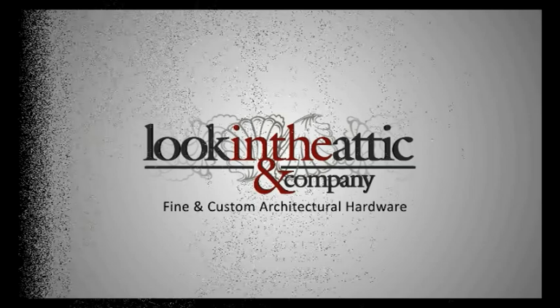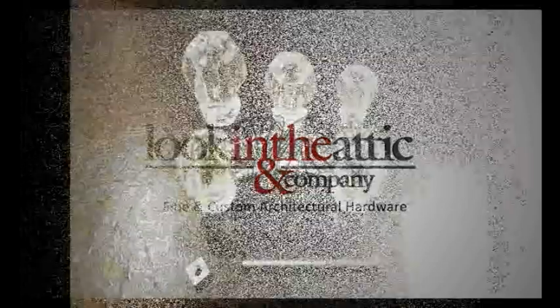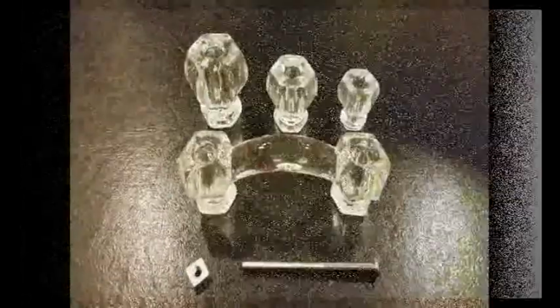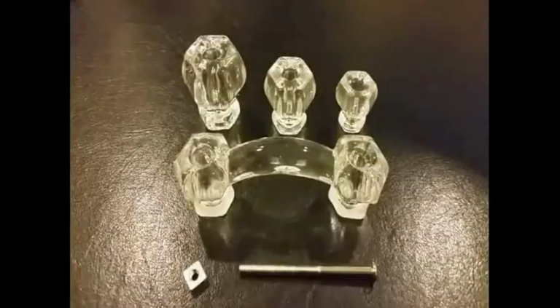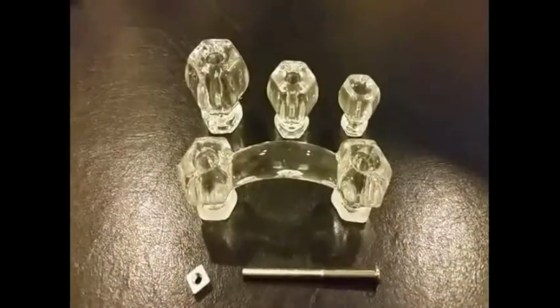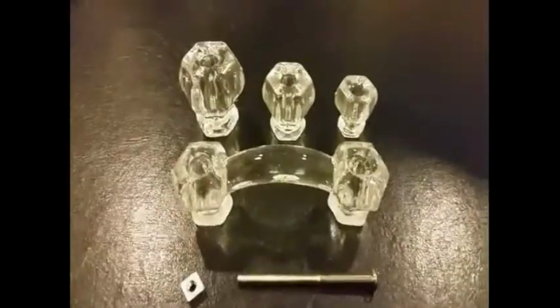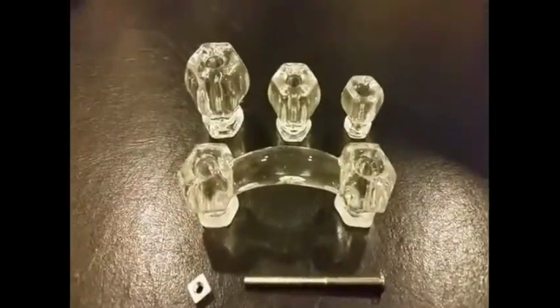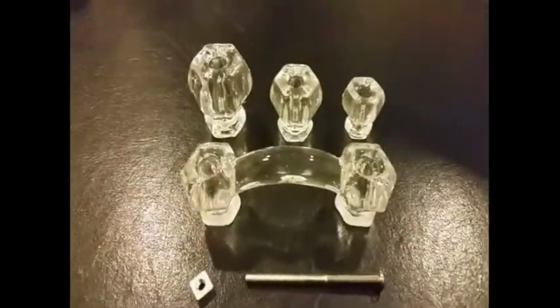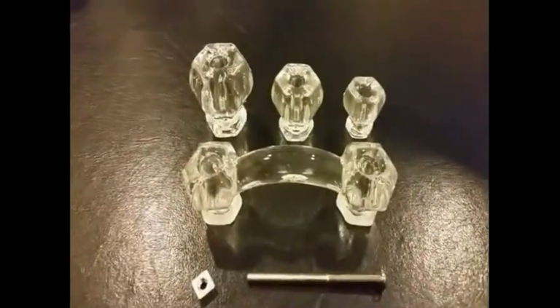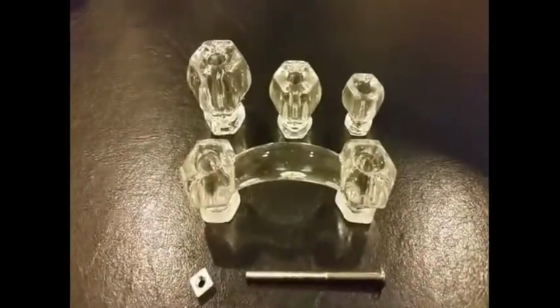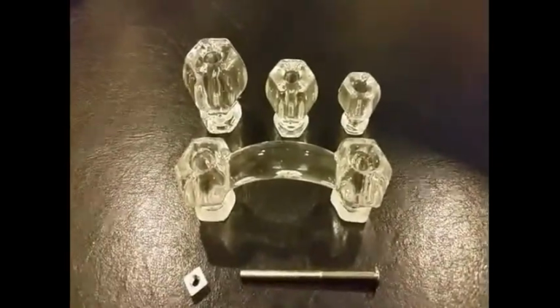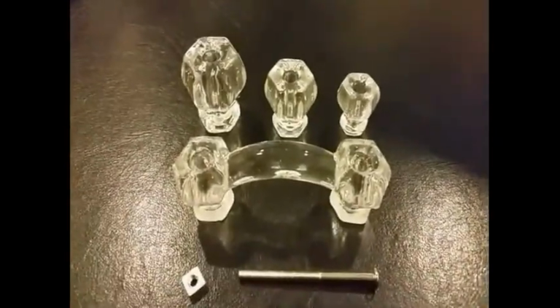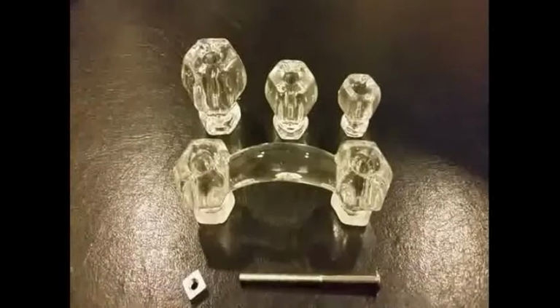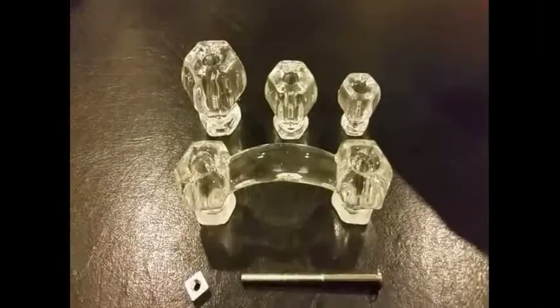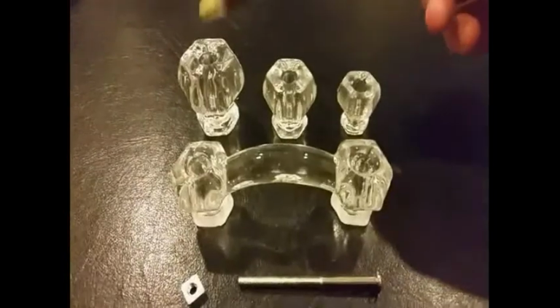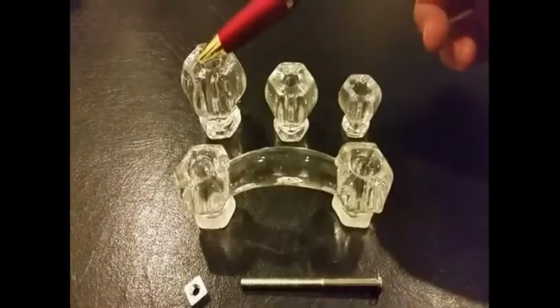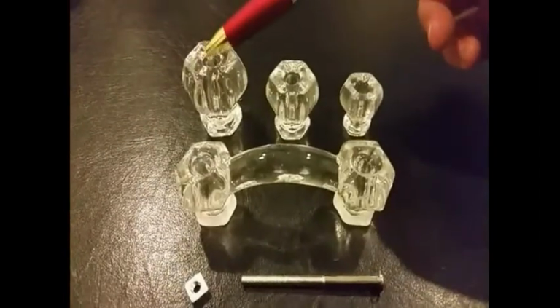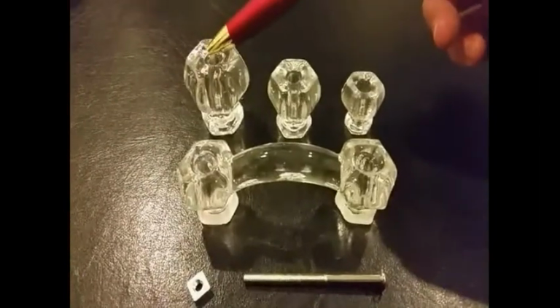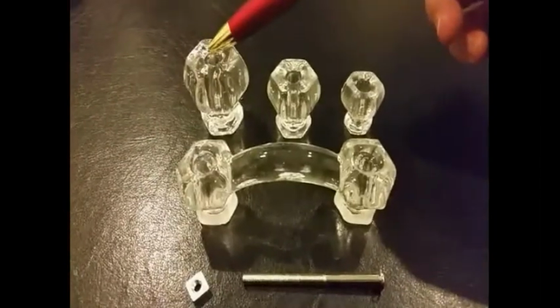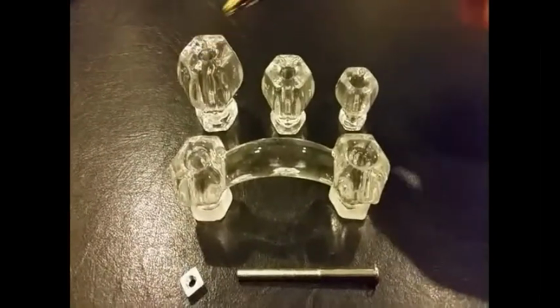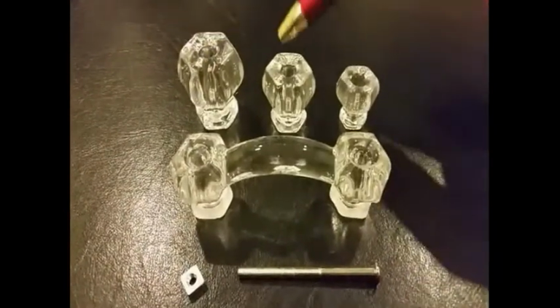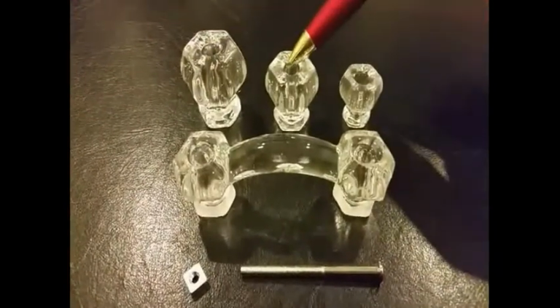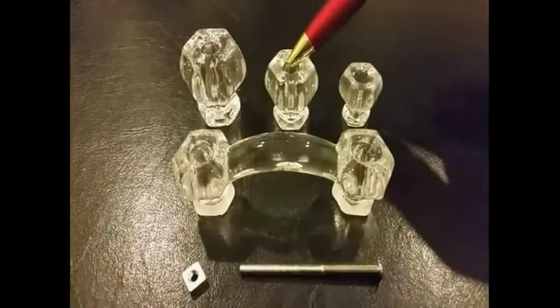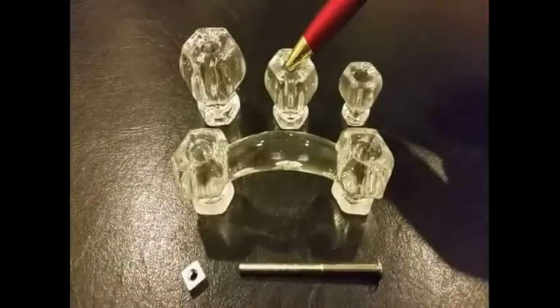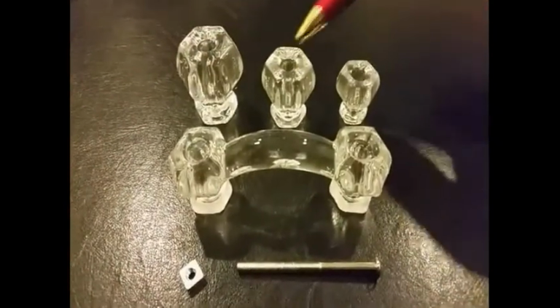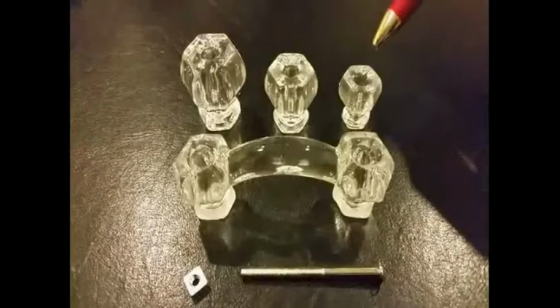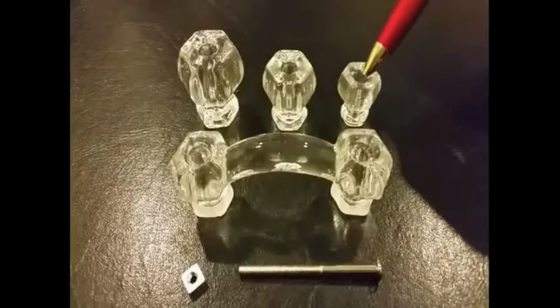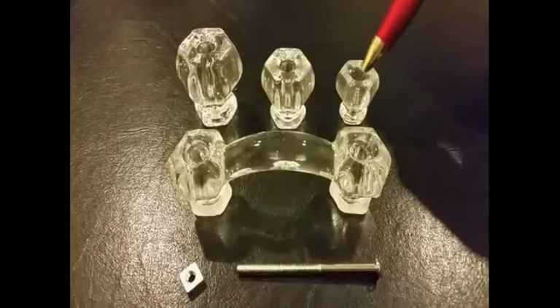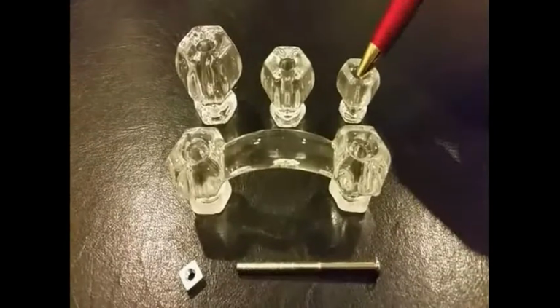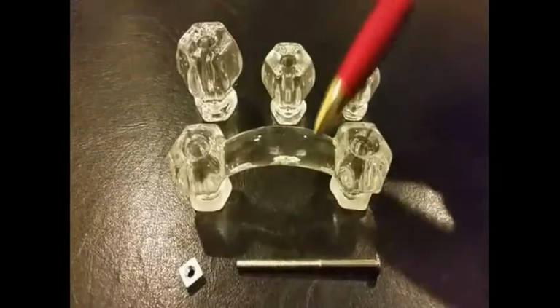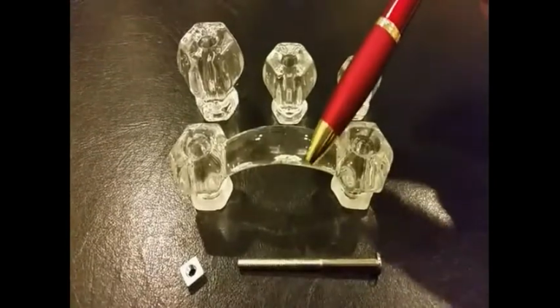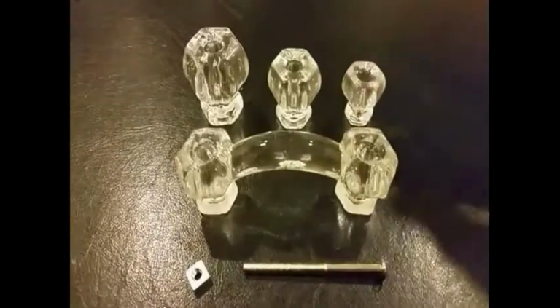This is Mark from LookInTheAttic.com and today we're looking at the glass knobs and glass poles collection. This is a 1.5 inch glass knob. This is a 1.25 inch glass knob. This is a 1 inch glass knob with a matching pole.